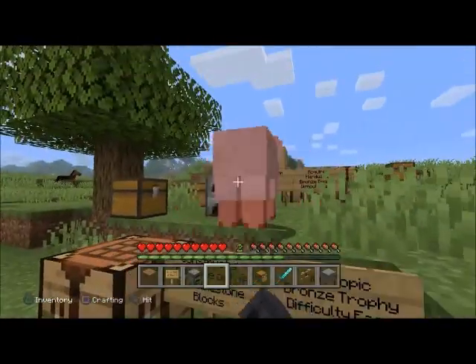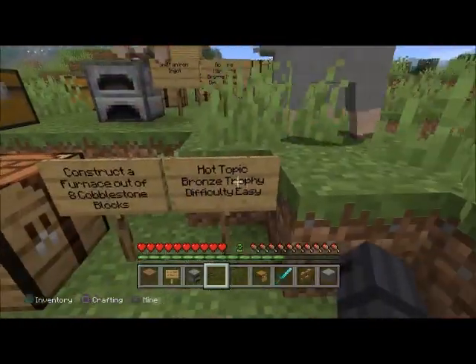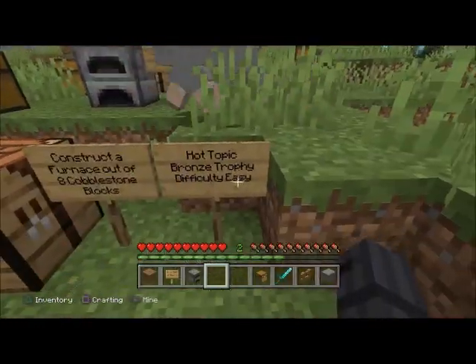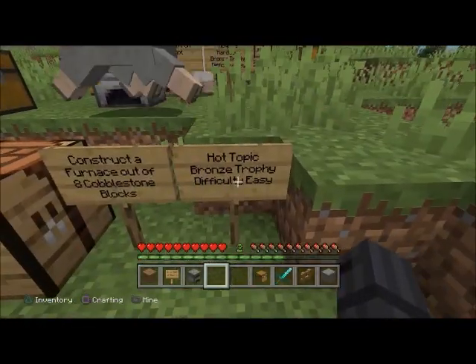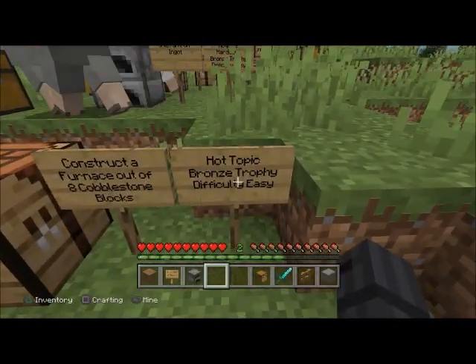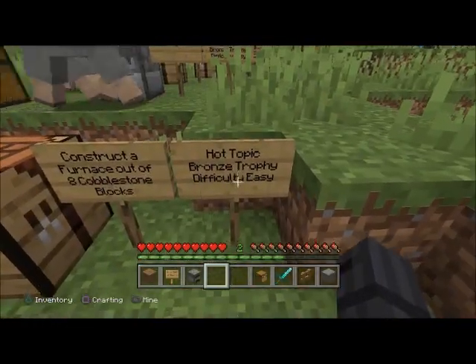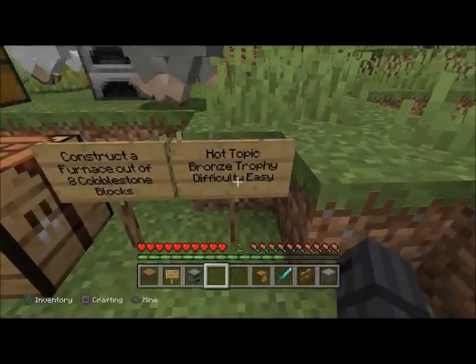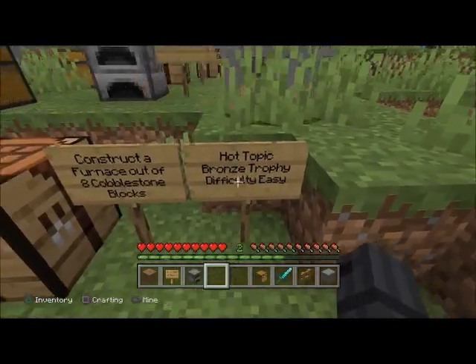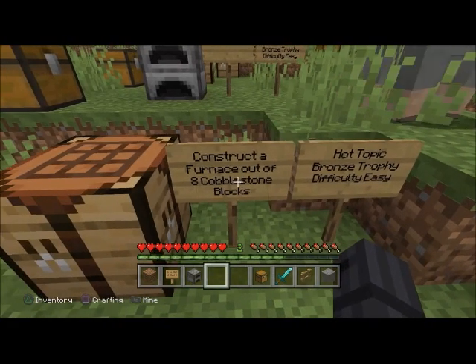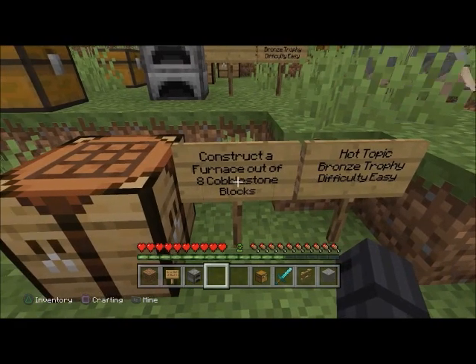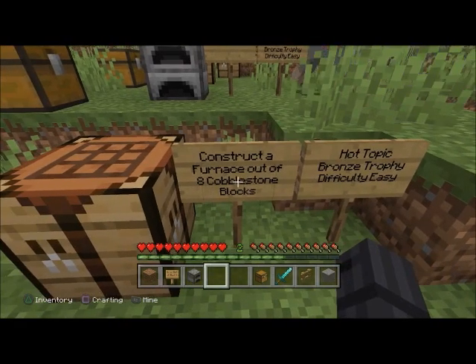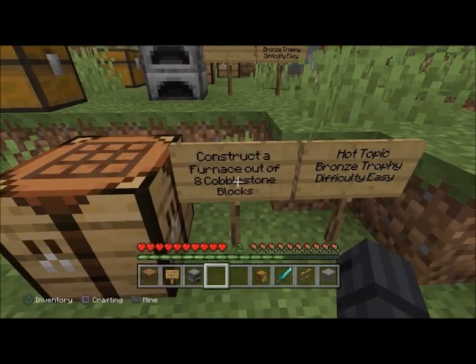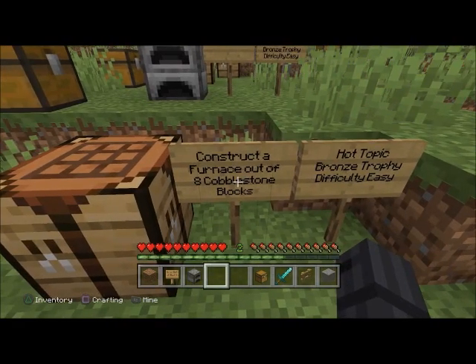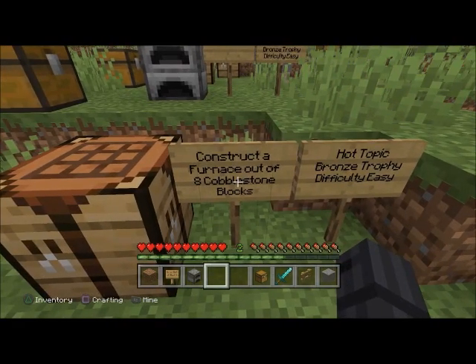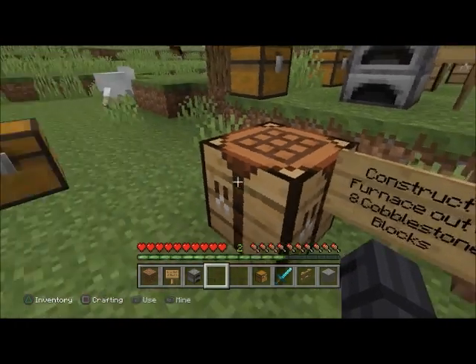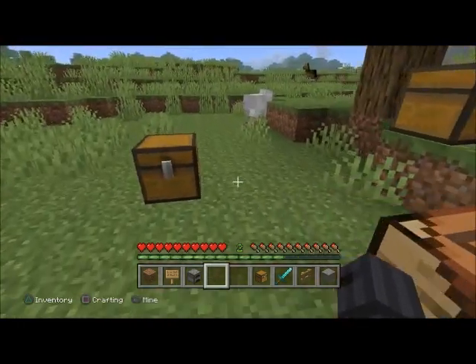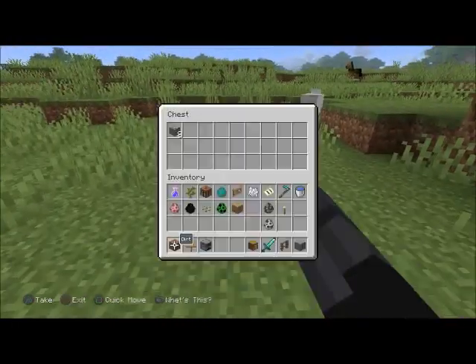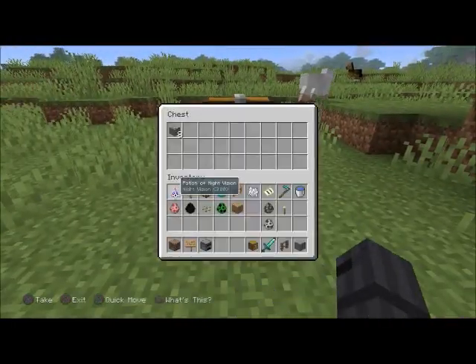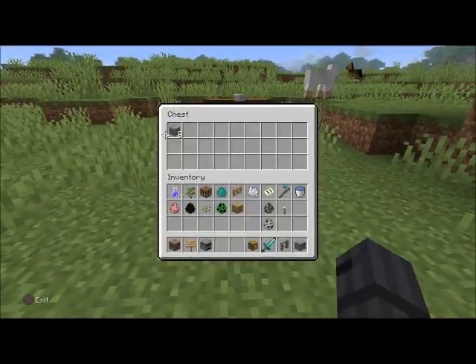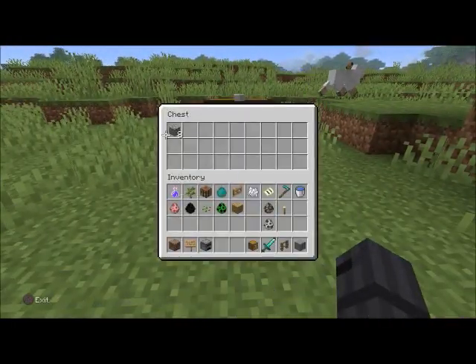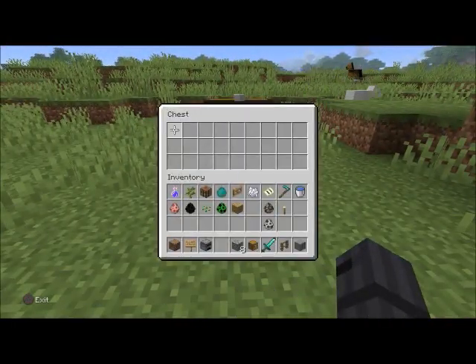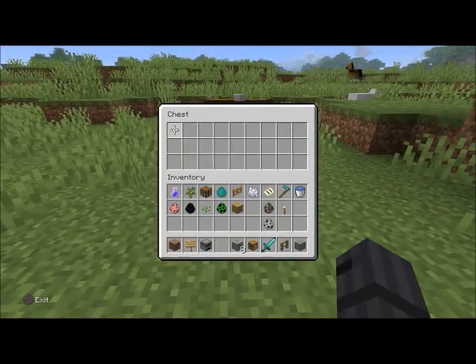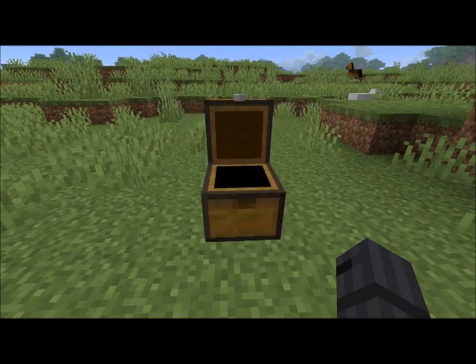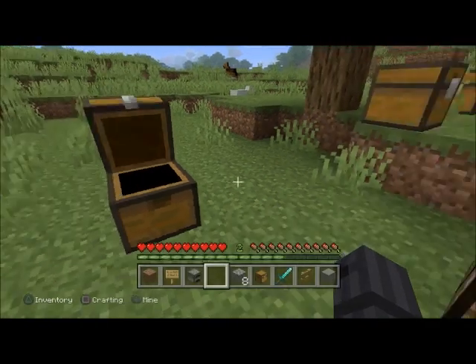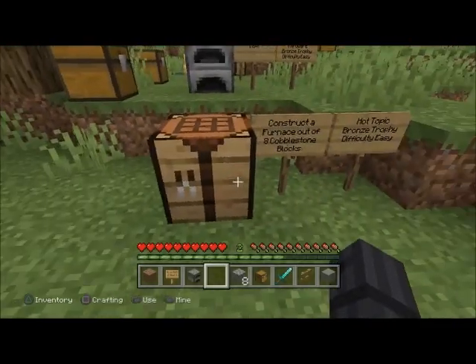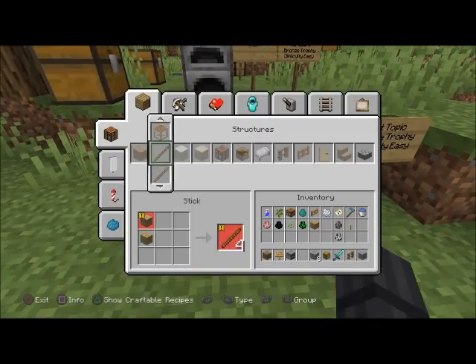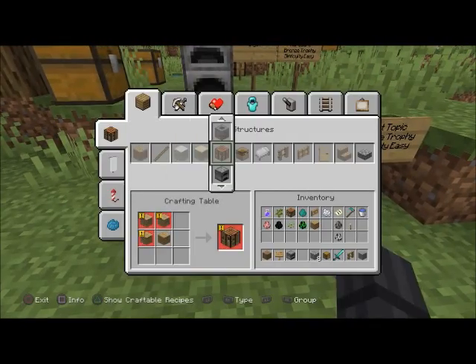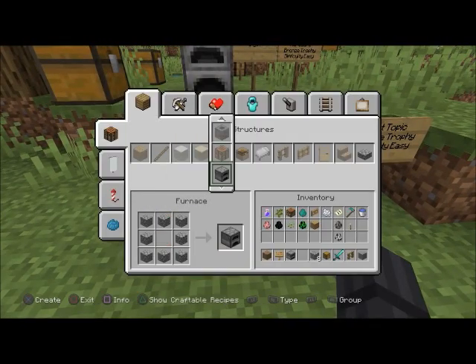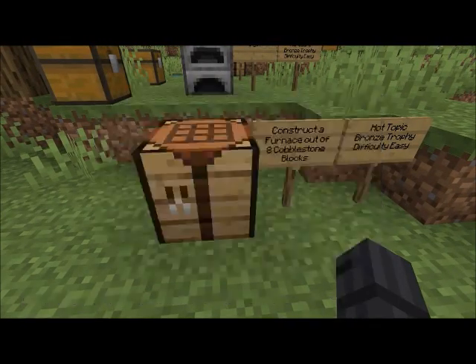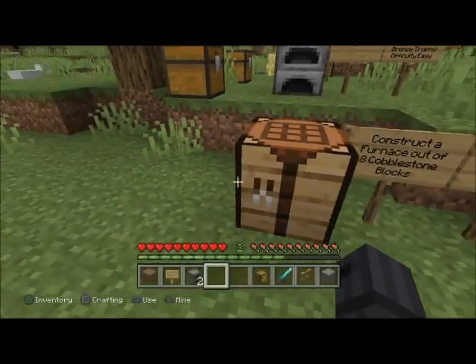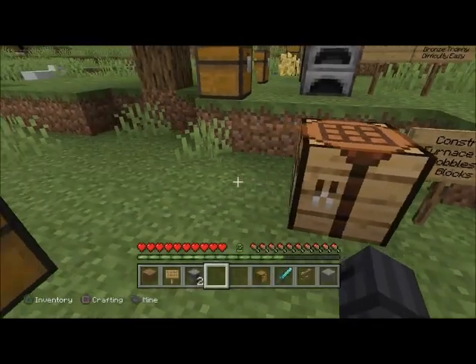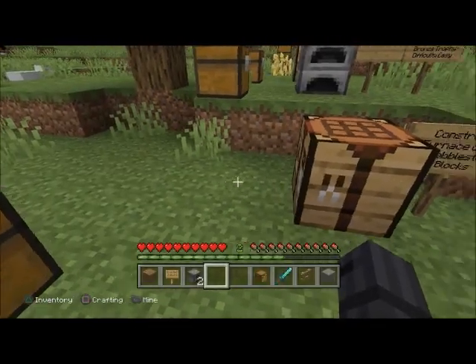'Hot Topic' — bronze trophy, difficulty easy. Construct a furnace out of eight cobblestone blocks. You need to mine eight cobblestone blocks and then just make a furnace.